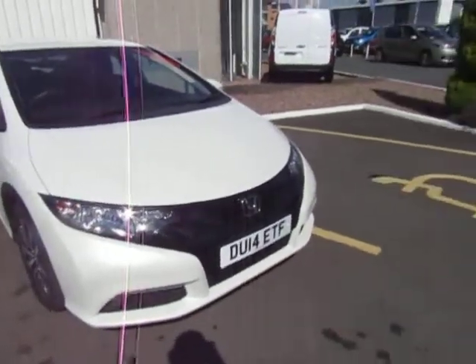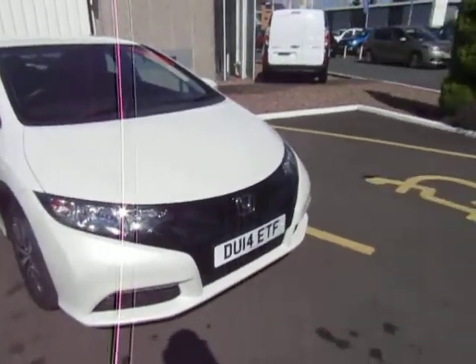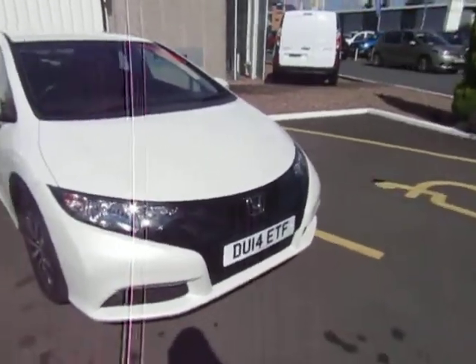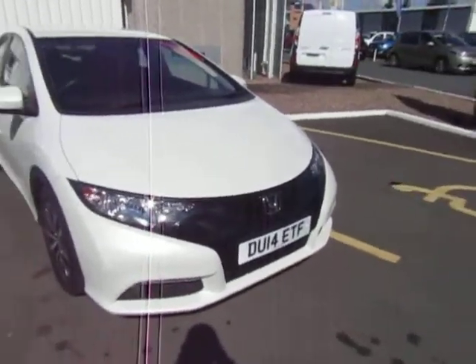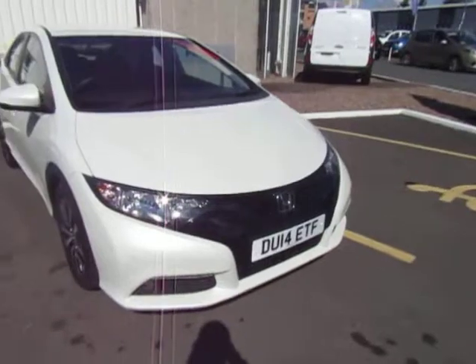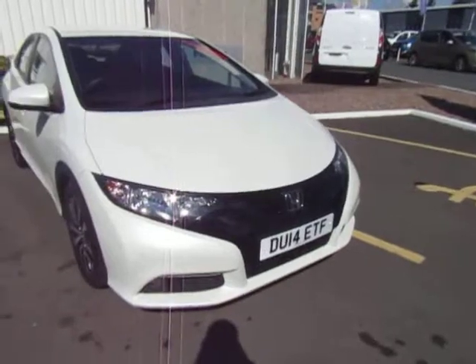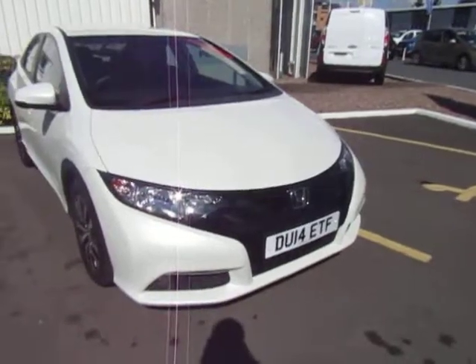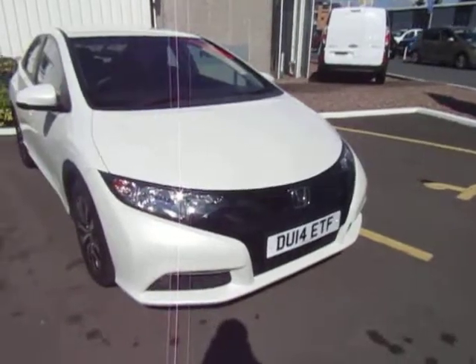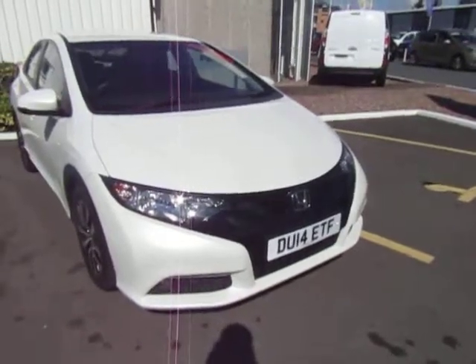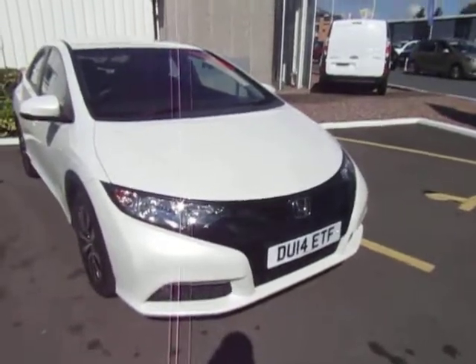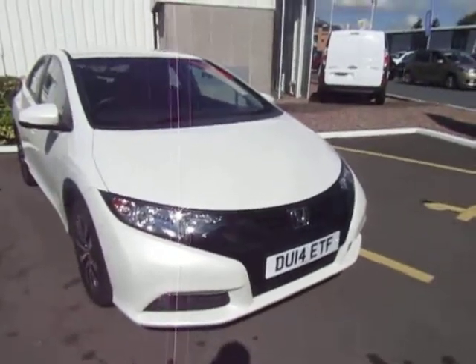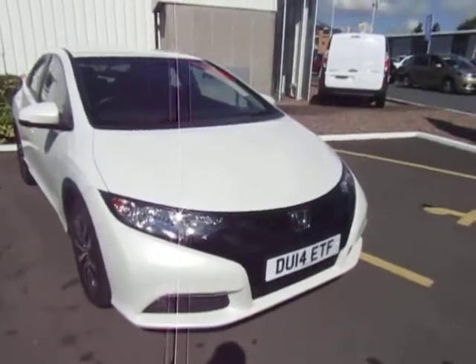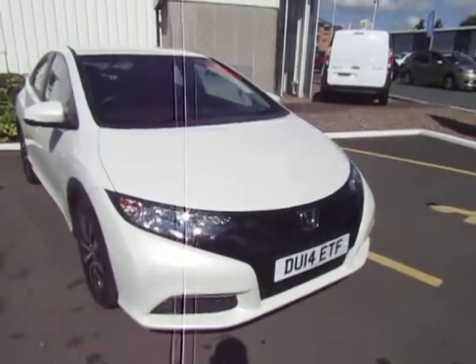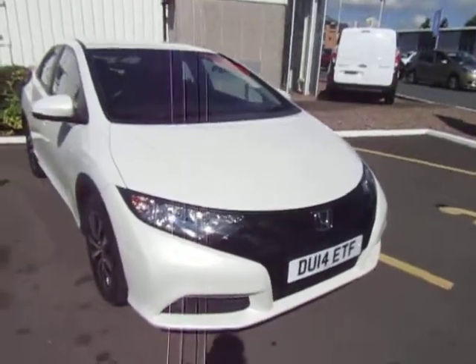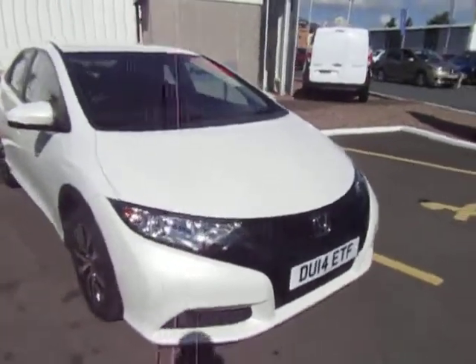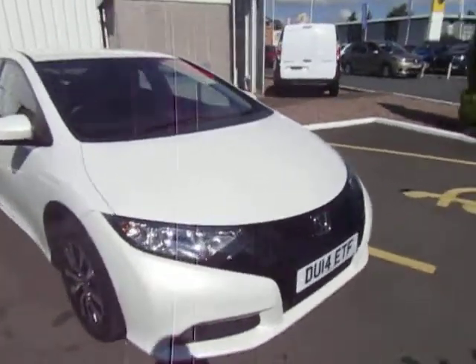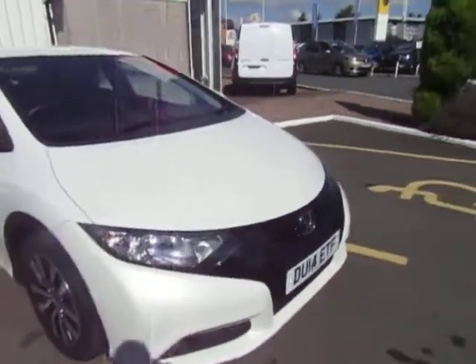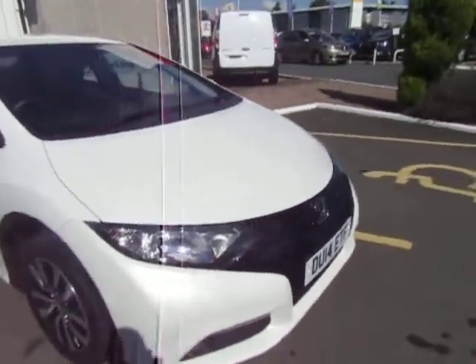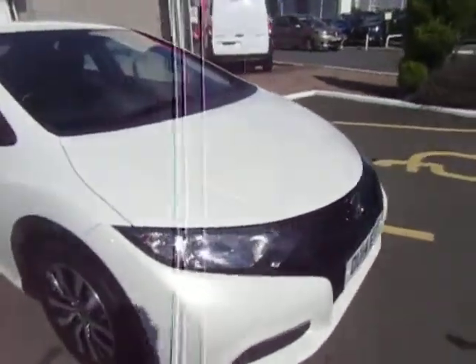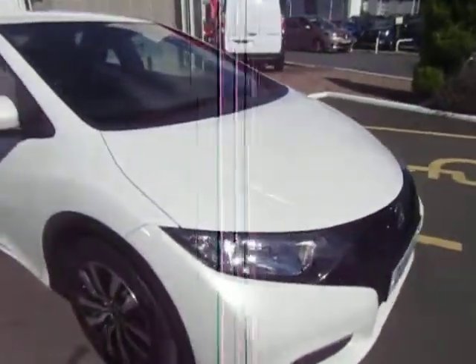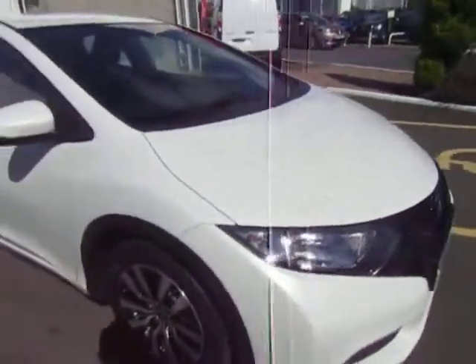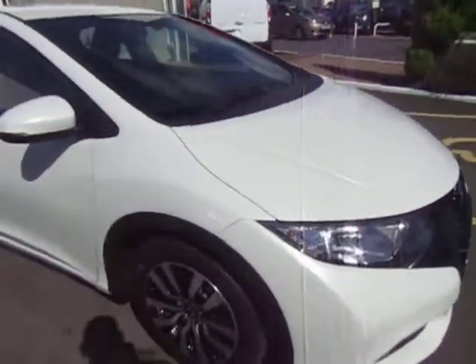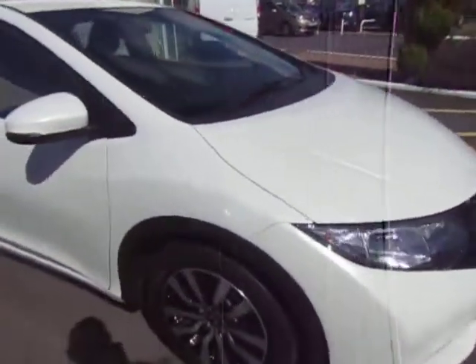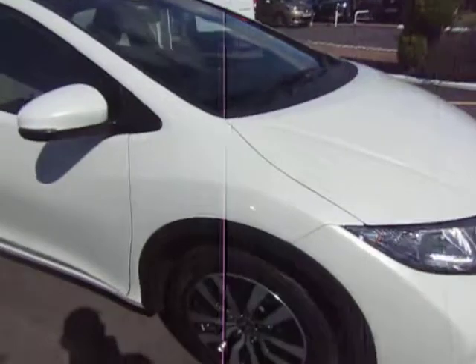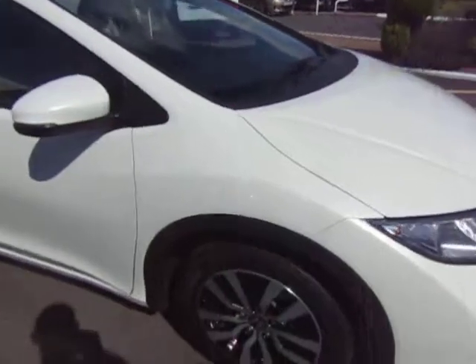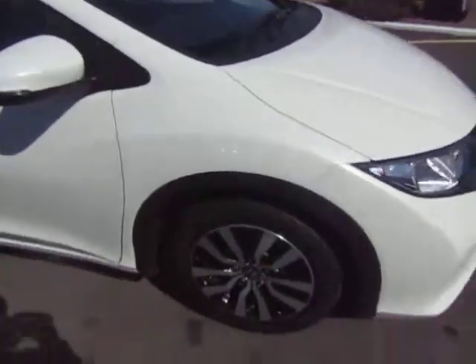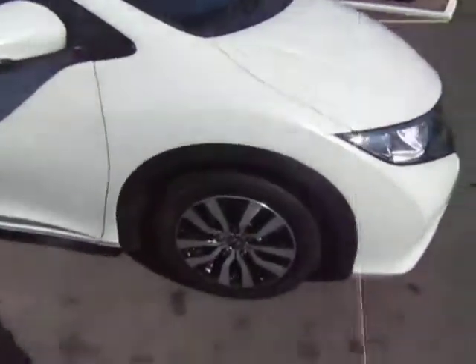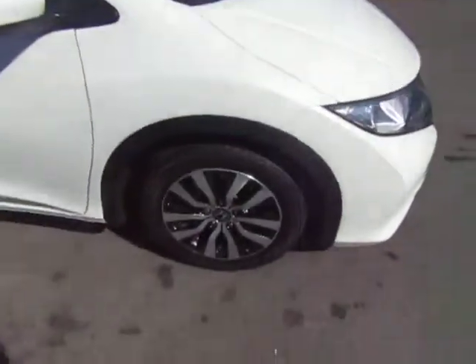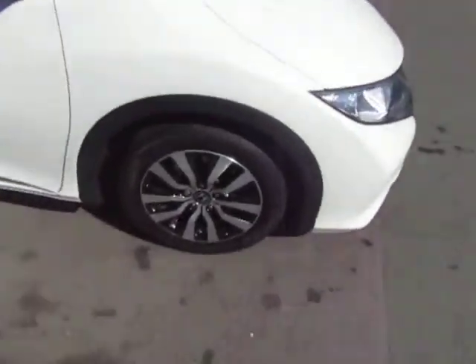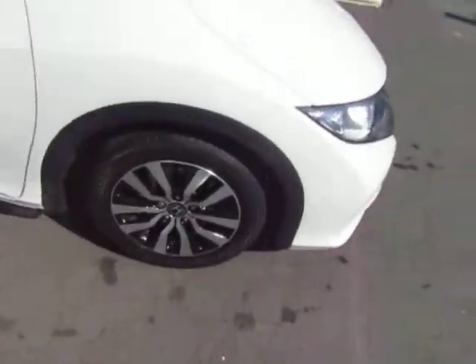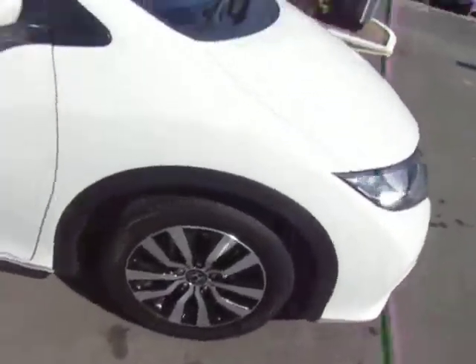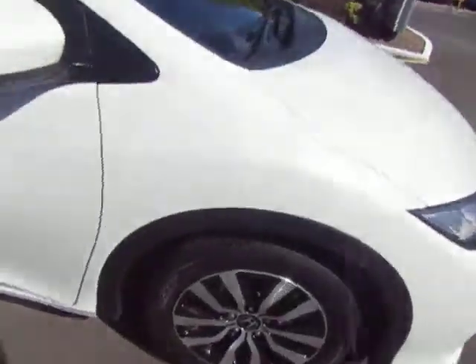The SE Plus has front fog lights, daytime running lights, and full parking sensors across the front. You've also got the stylish diamond-cut alloys.